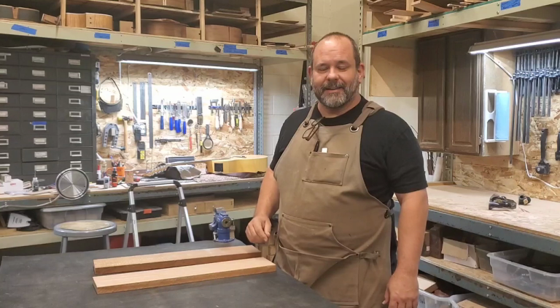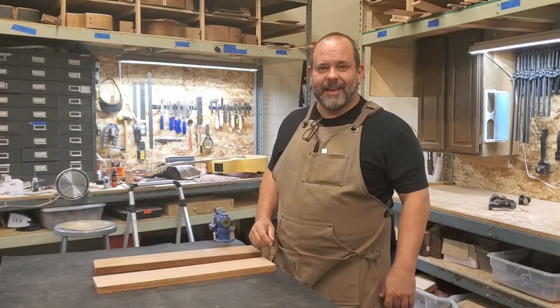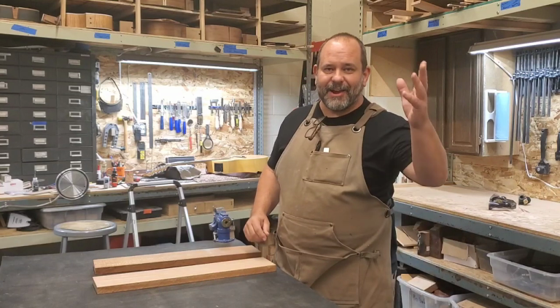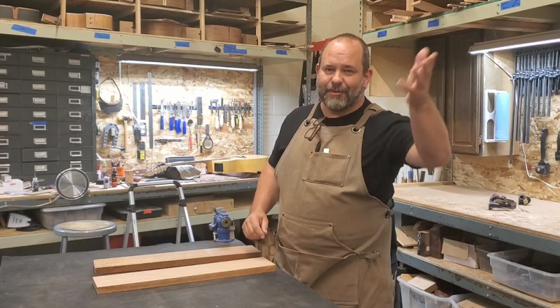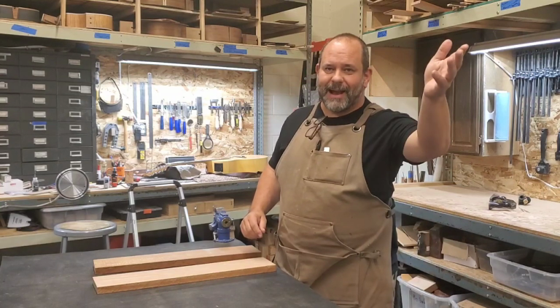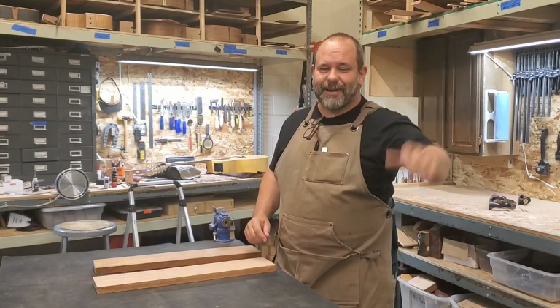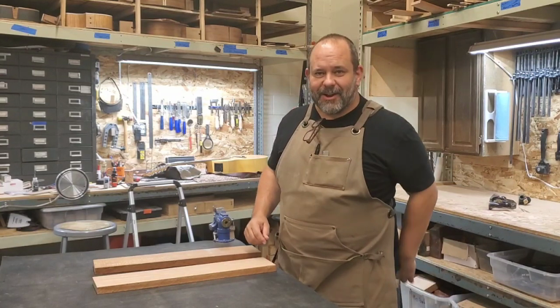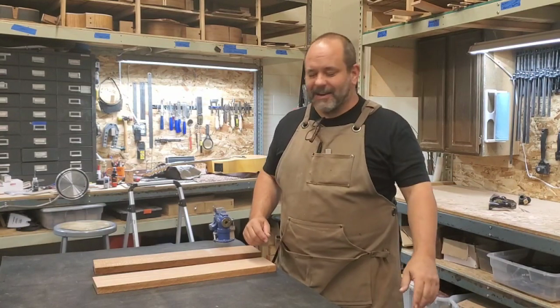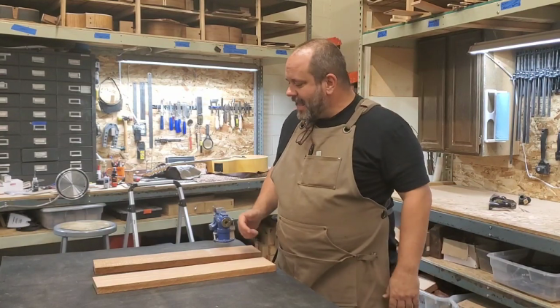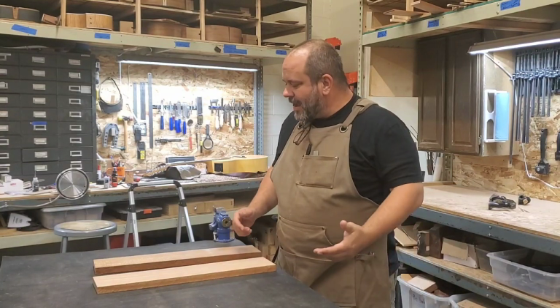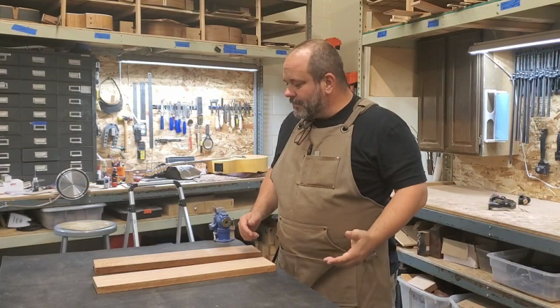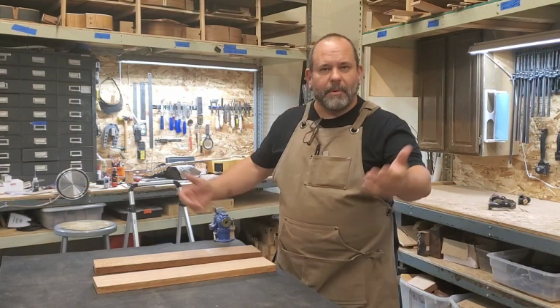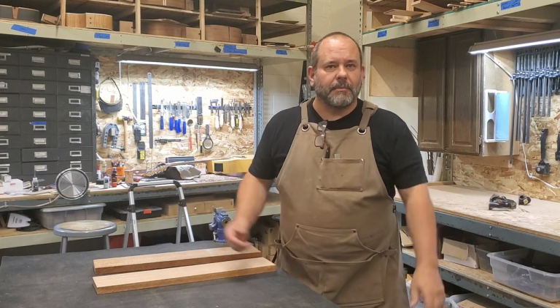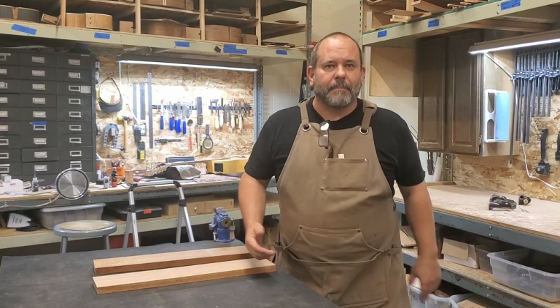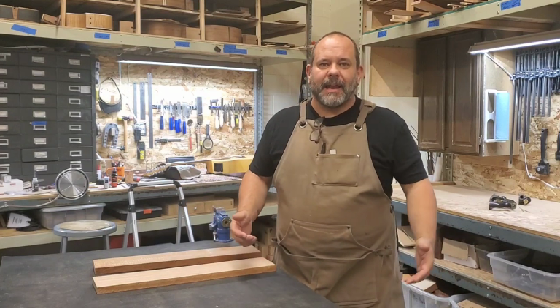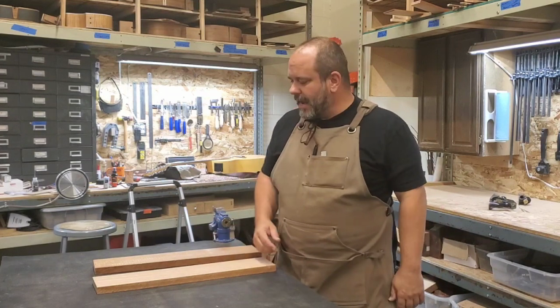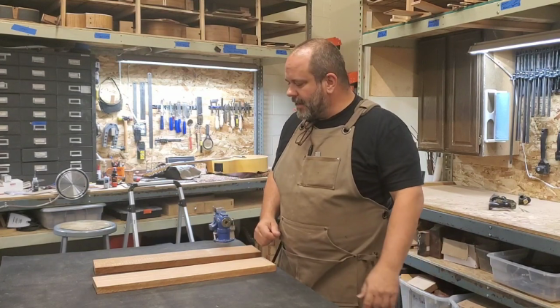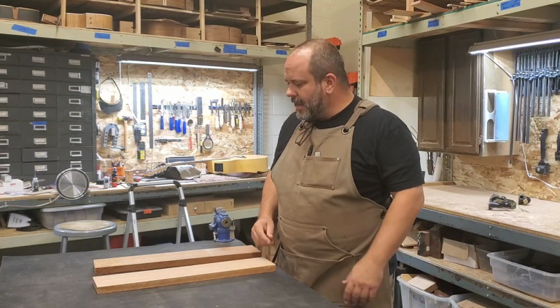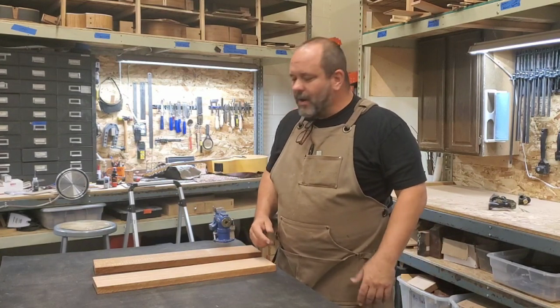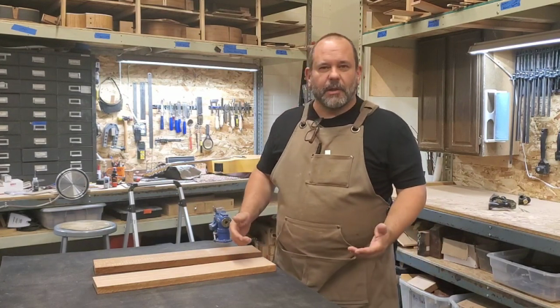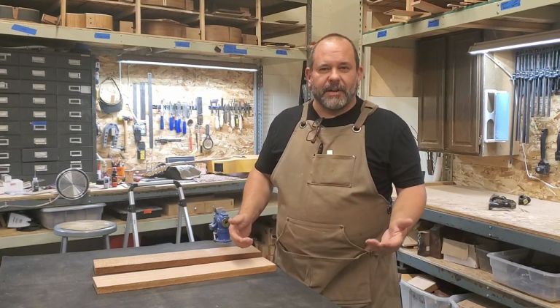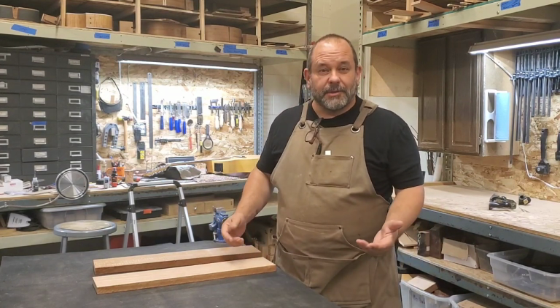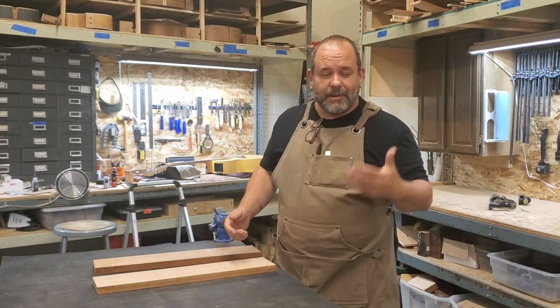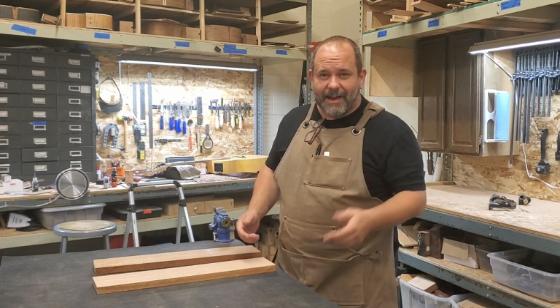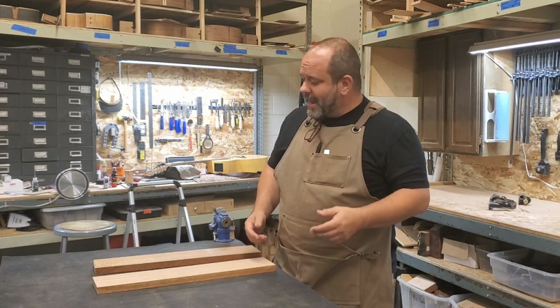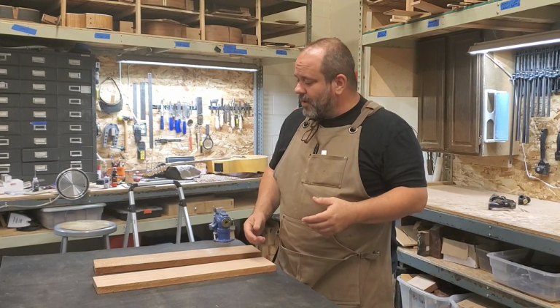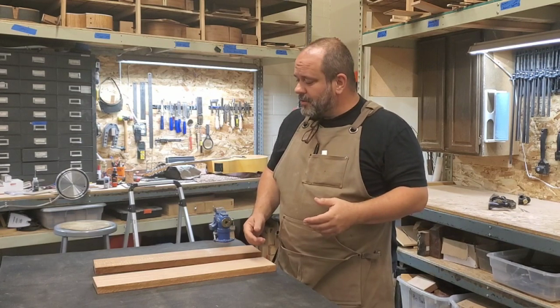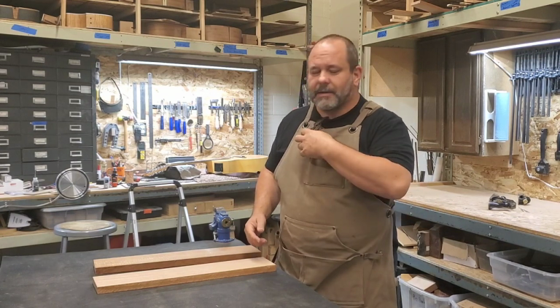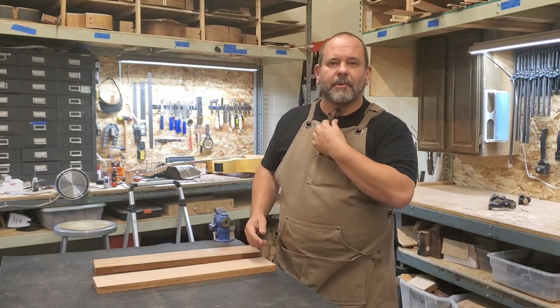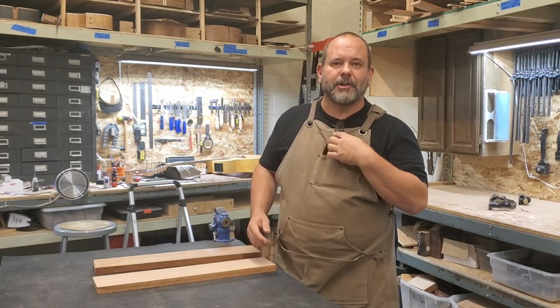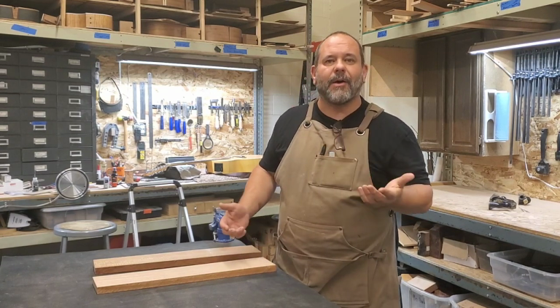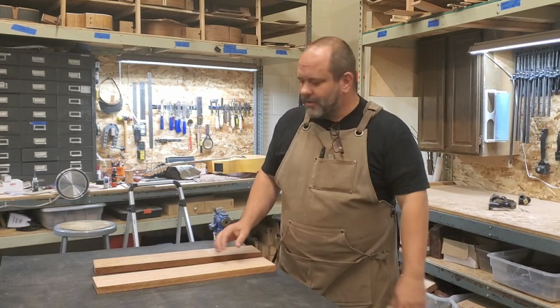Hi there, Robert Rask, Rask Guitars here. I'm building some neck blanks today and ran into a little bit of an issue with some of the wood that I have, so I wanted to take an opportunity to show you how I deal with it.